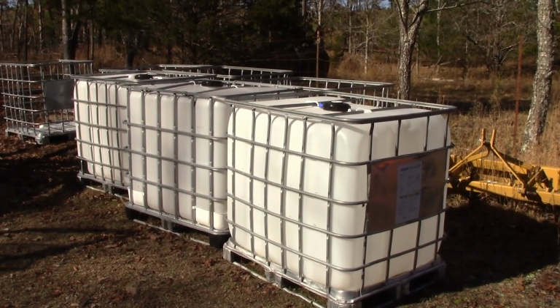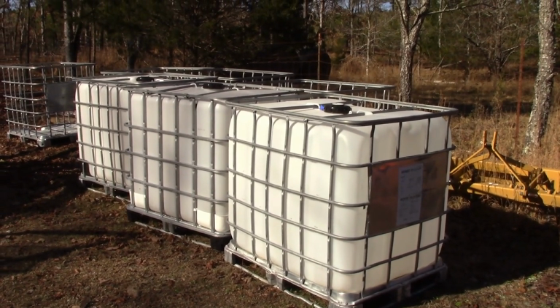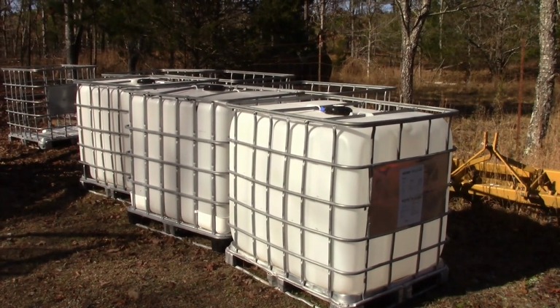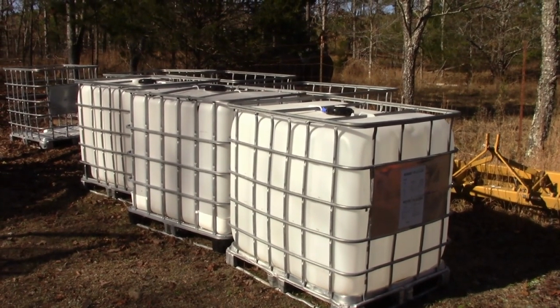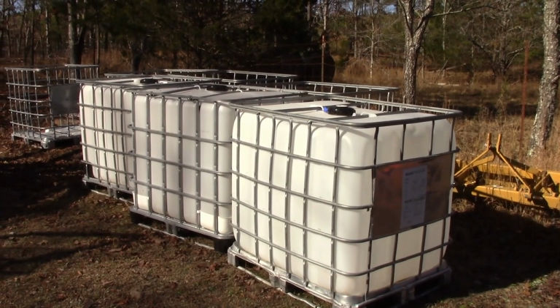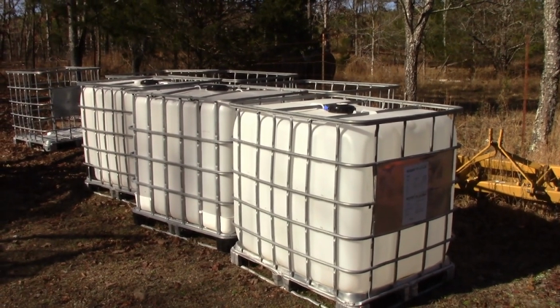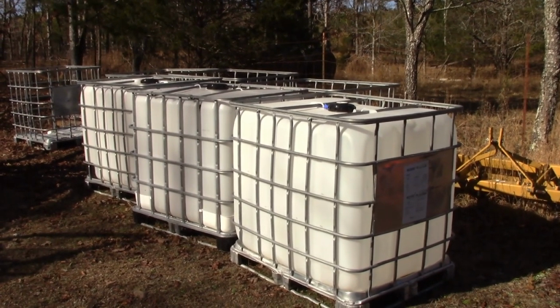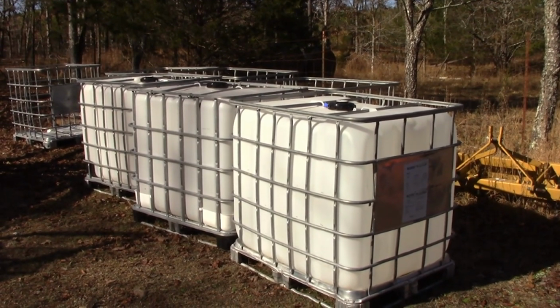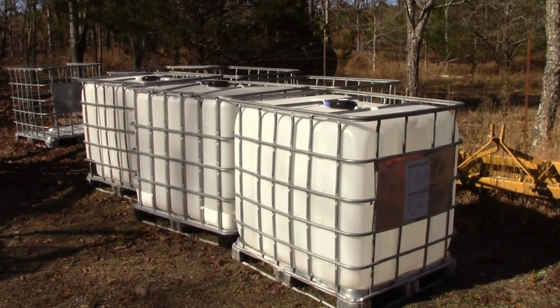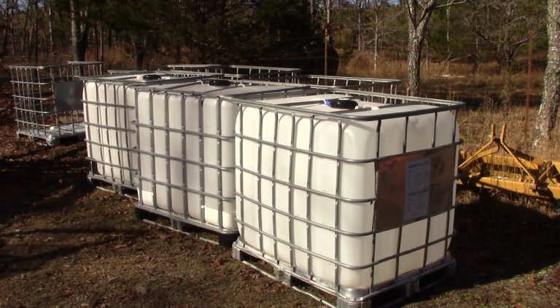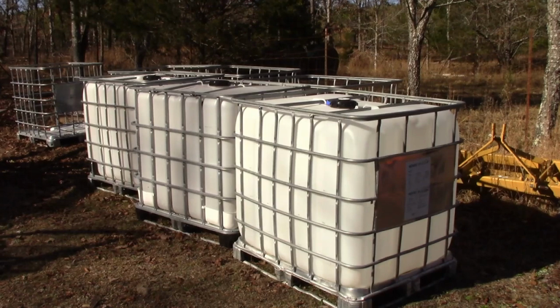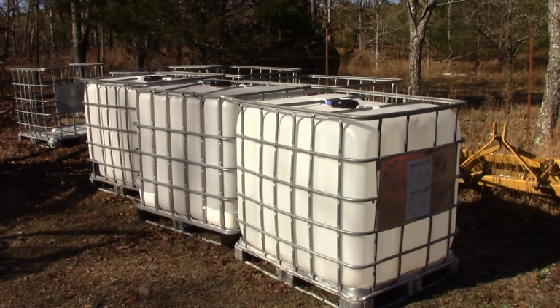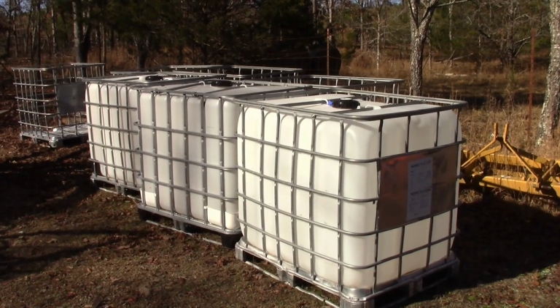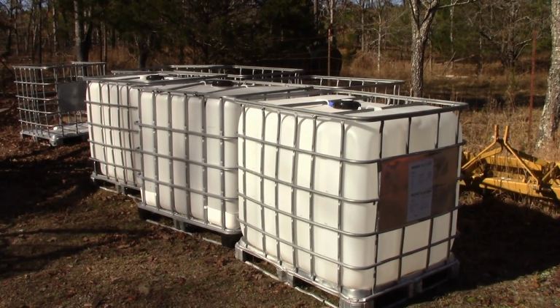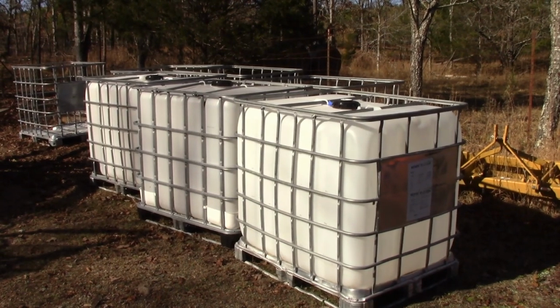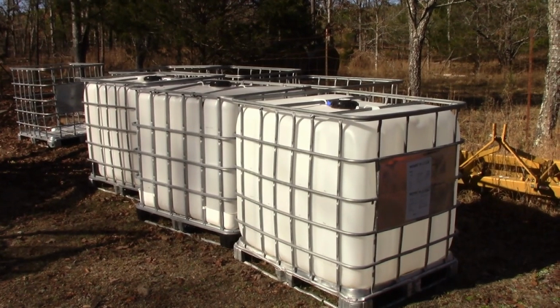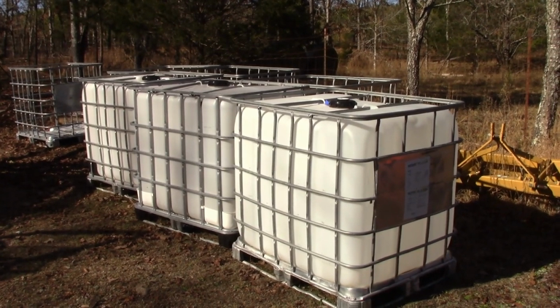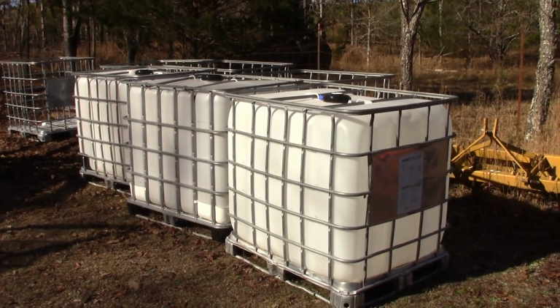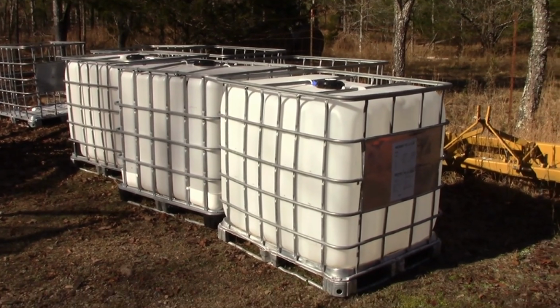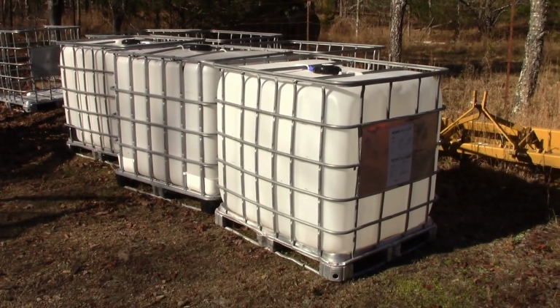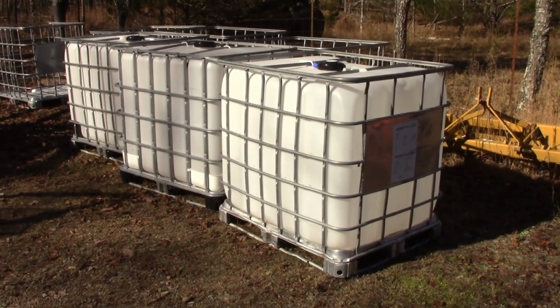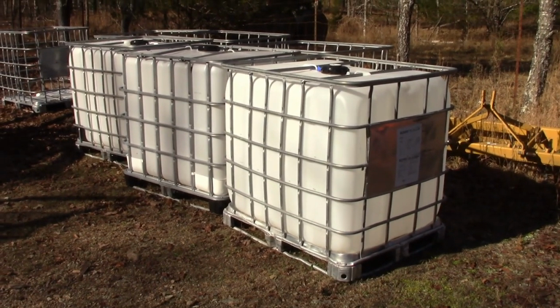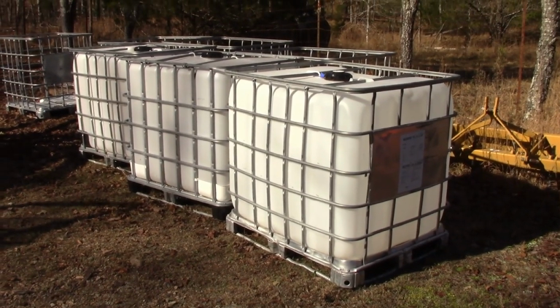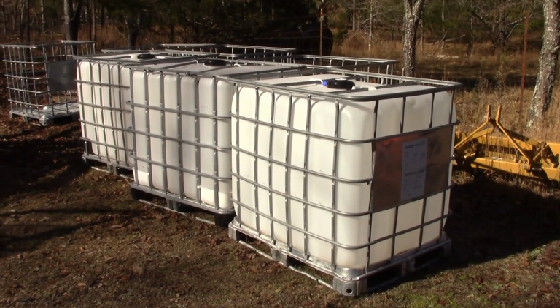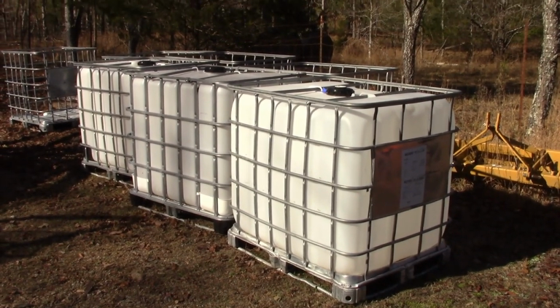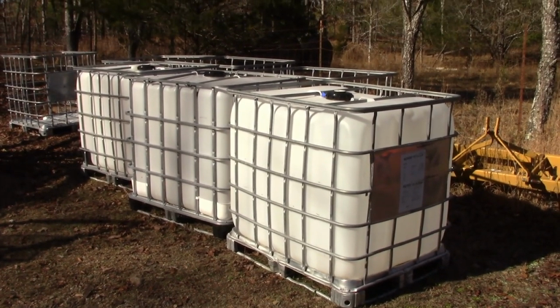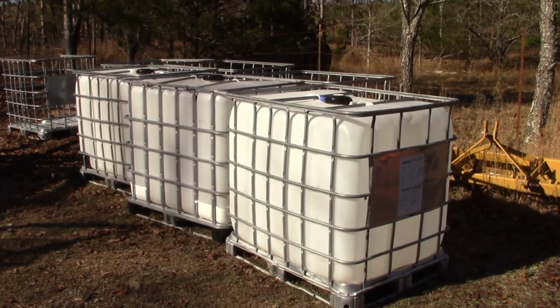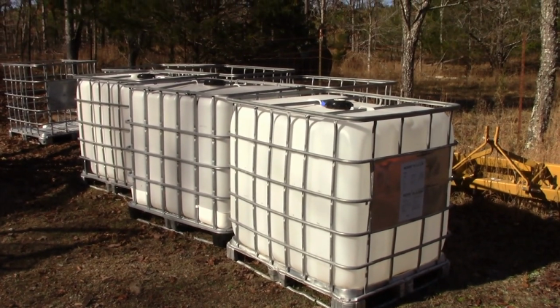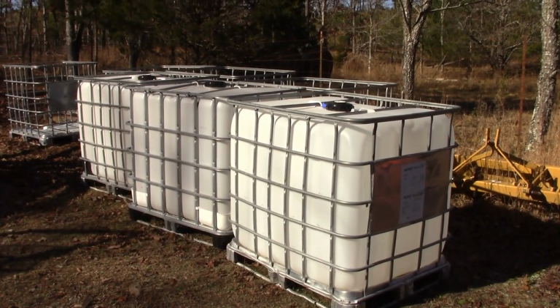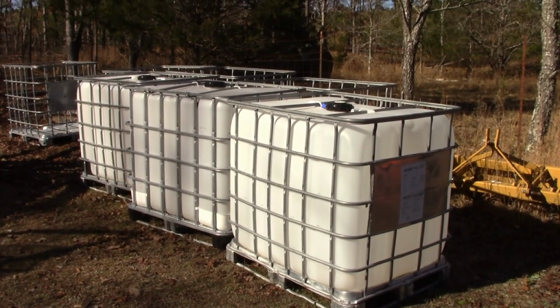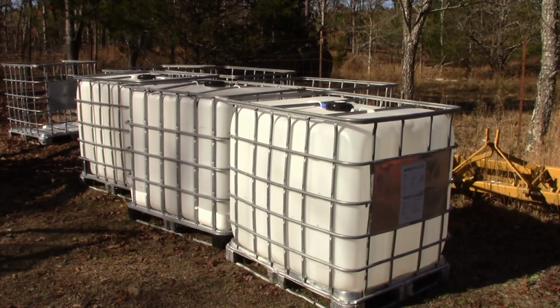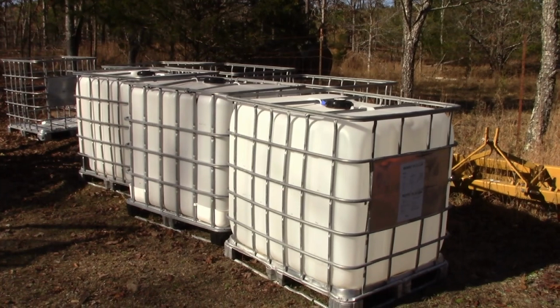They range anywhere from about $25 to $50. But these I paid $35 for.